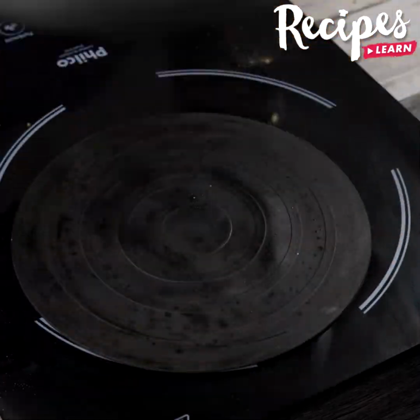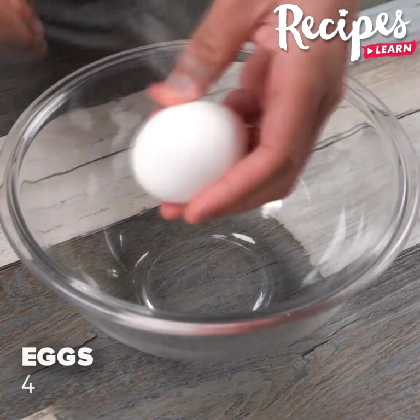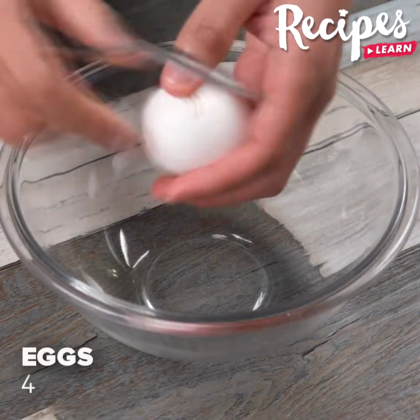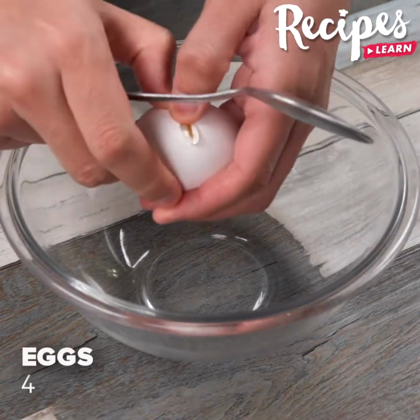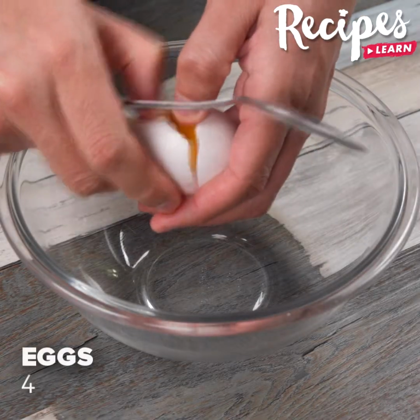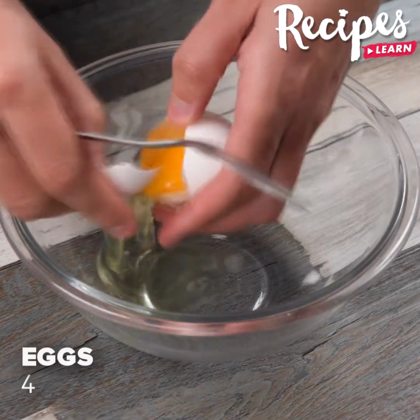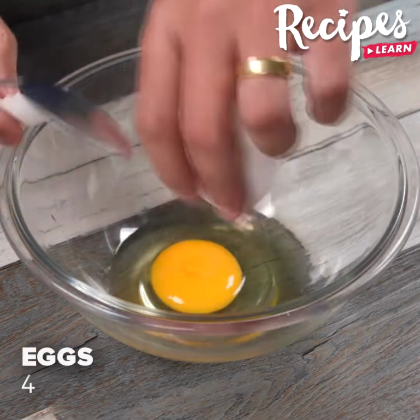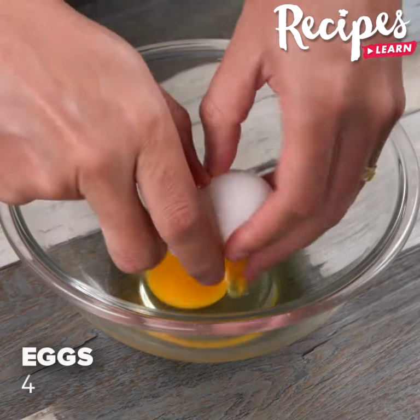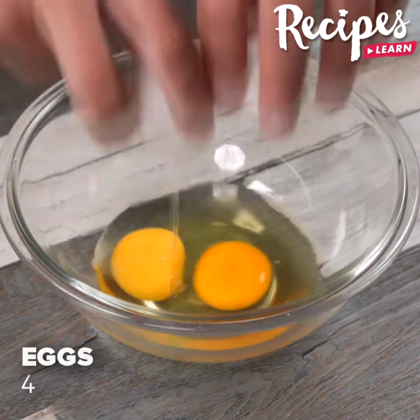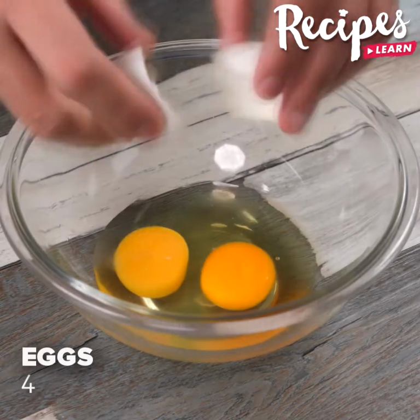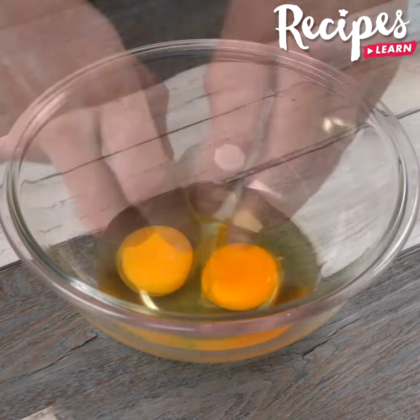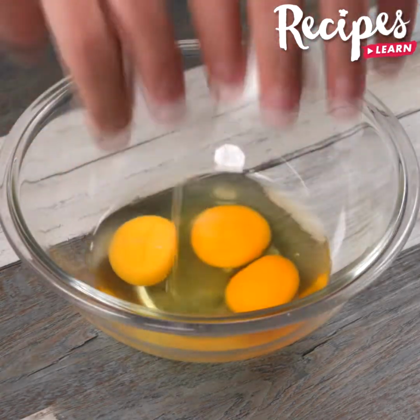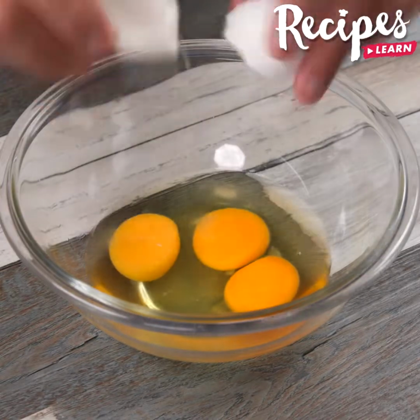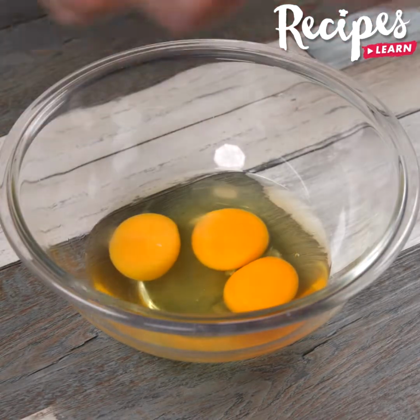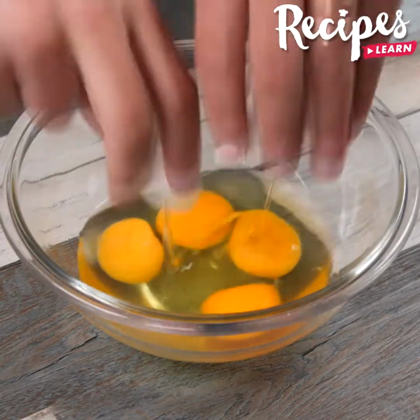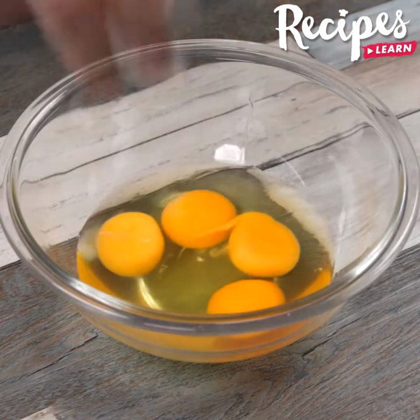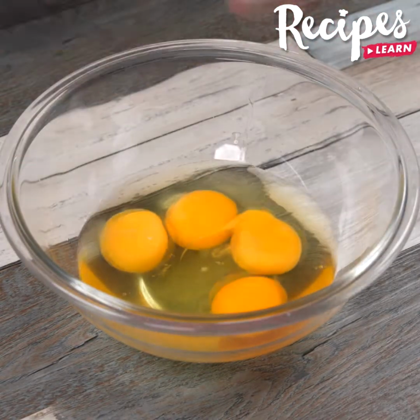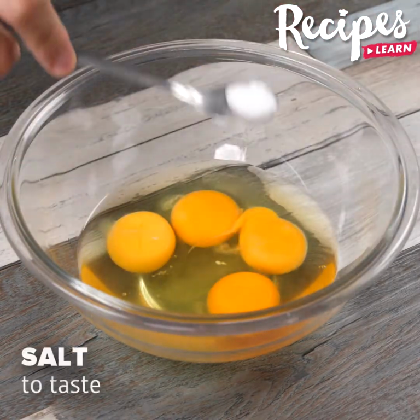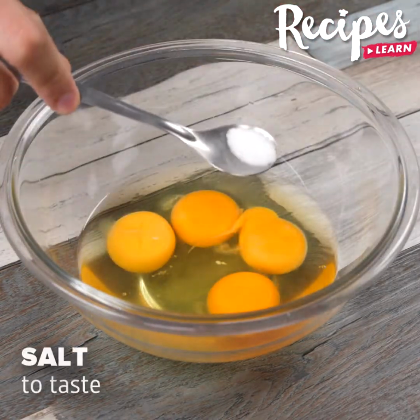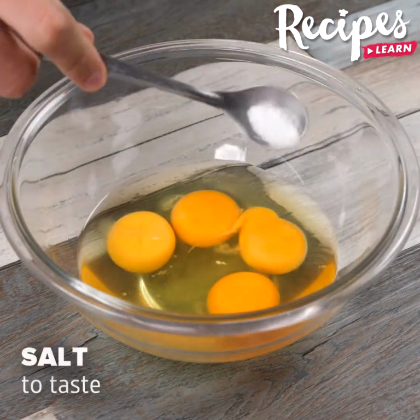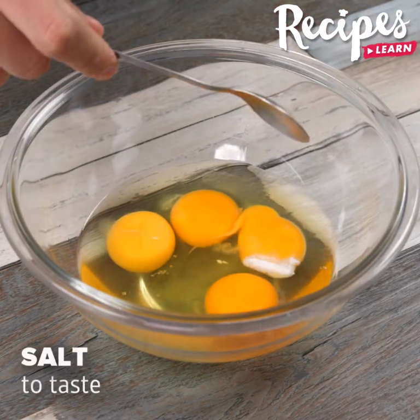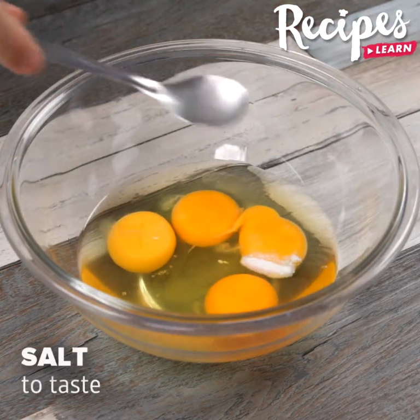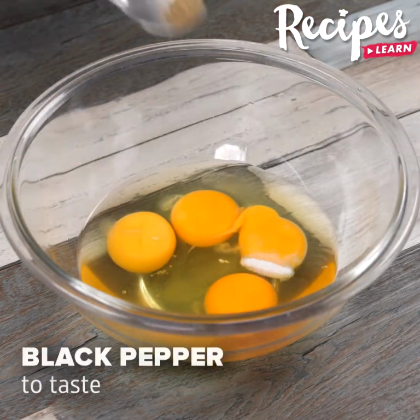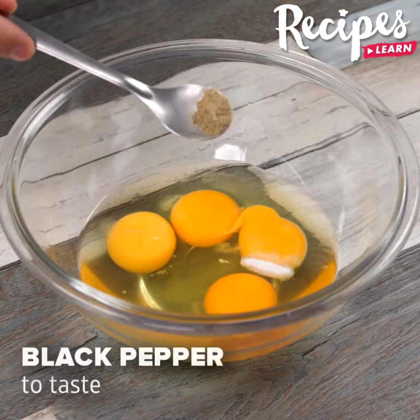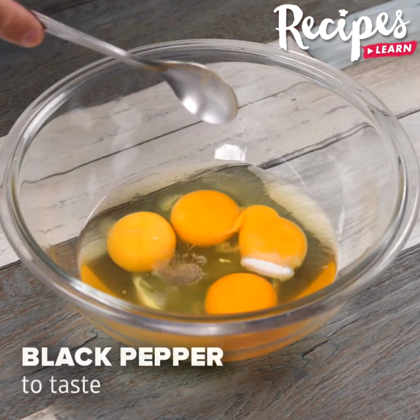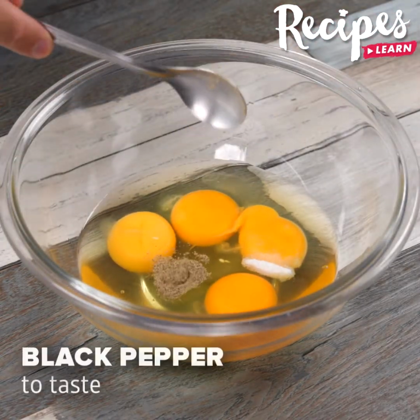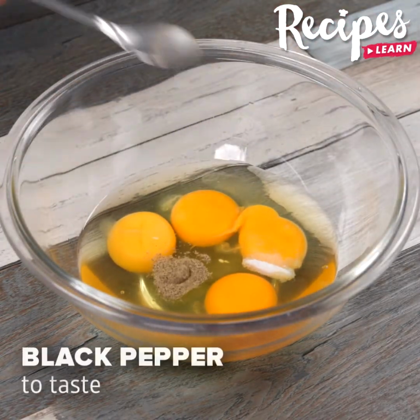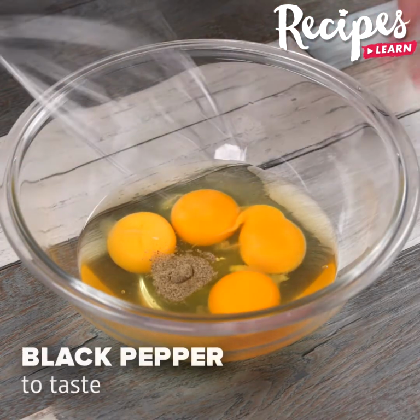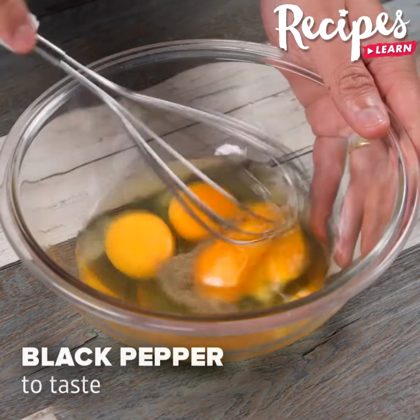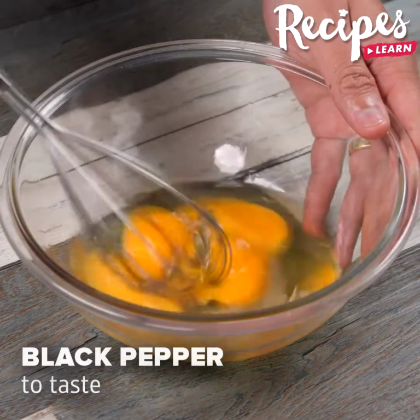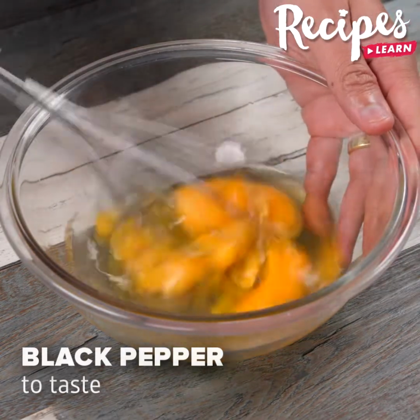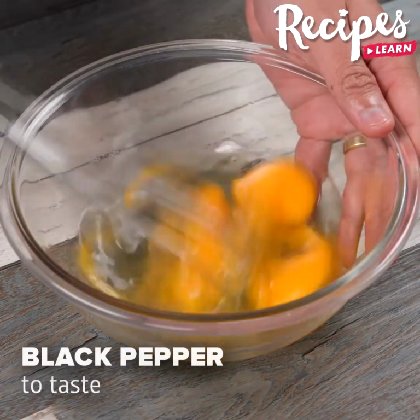In a bowl, add 4 eggs, season with salt to taste, black pepper to taste, and with a knife, beat them very well.